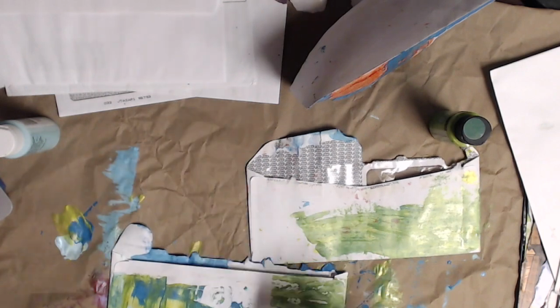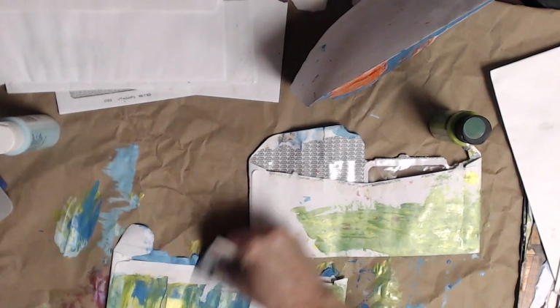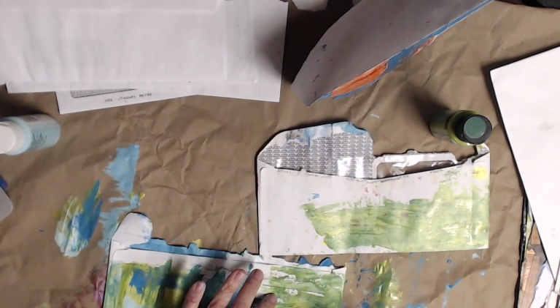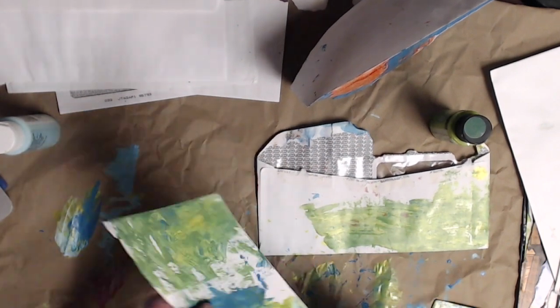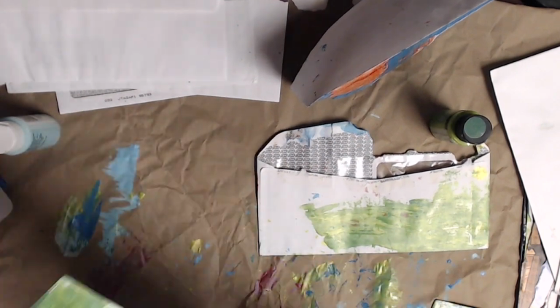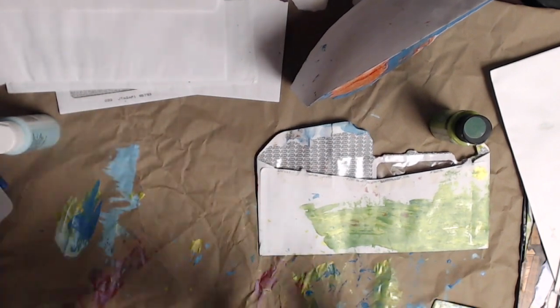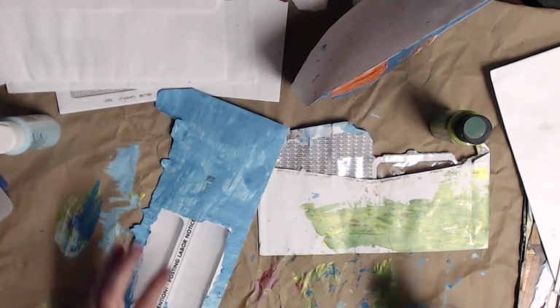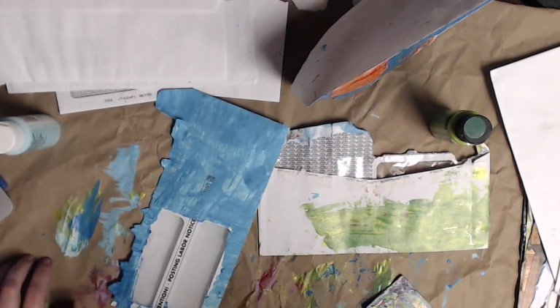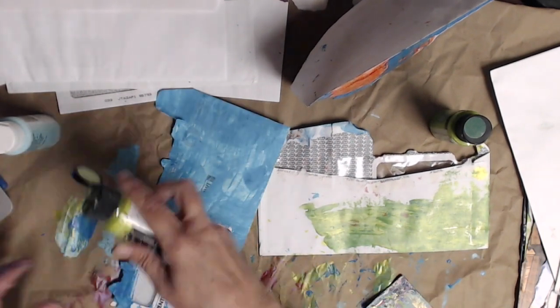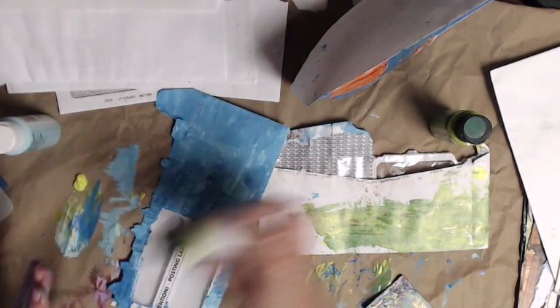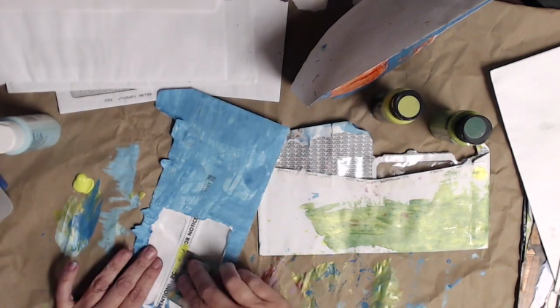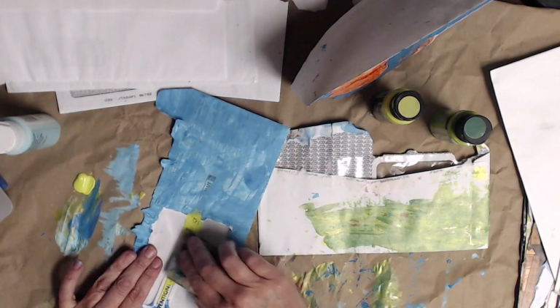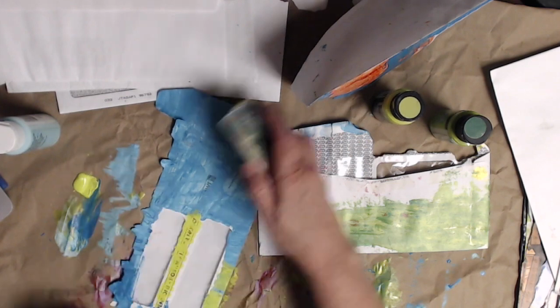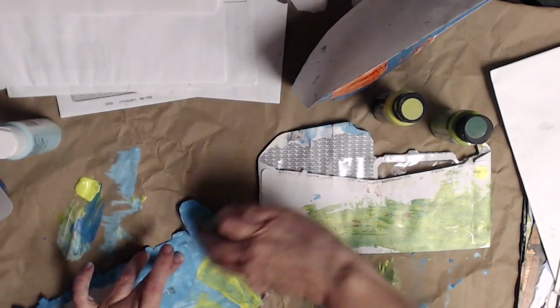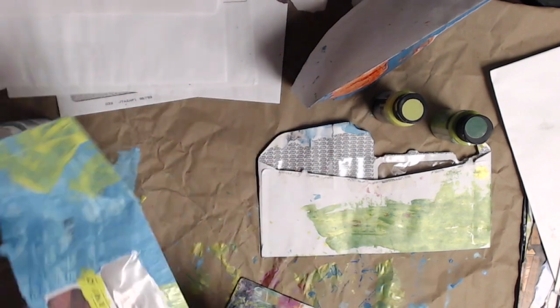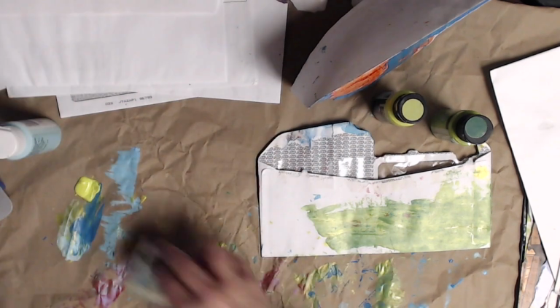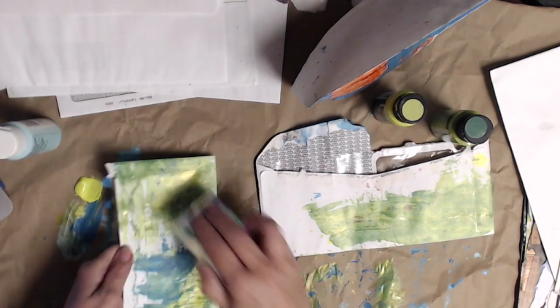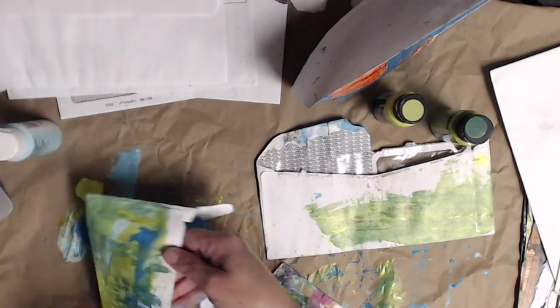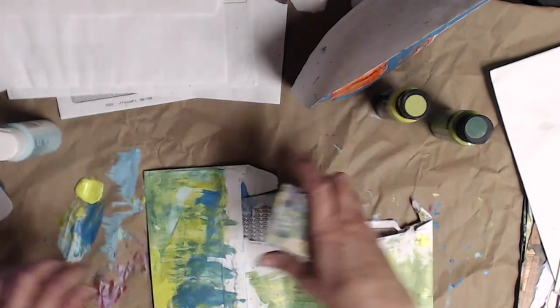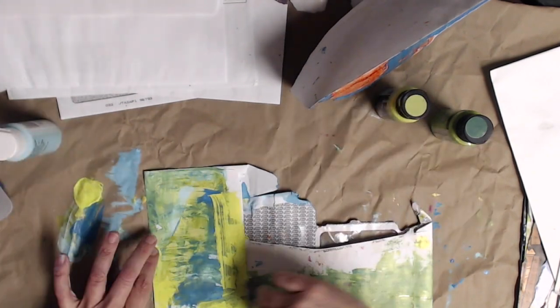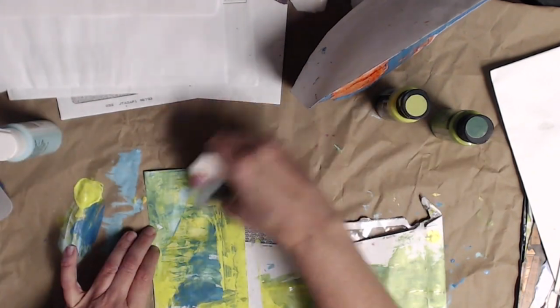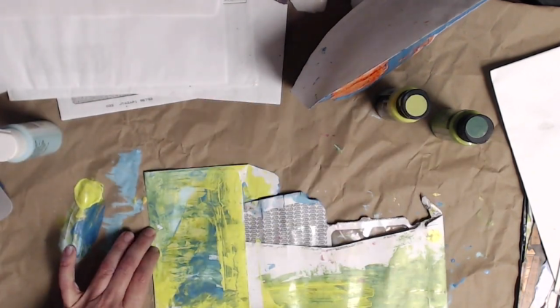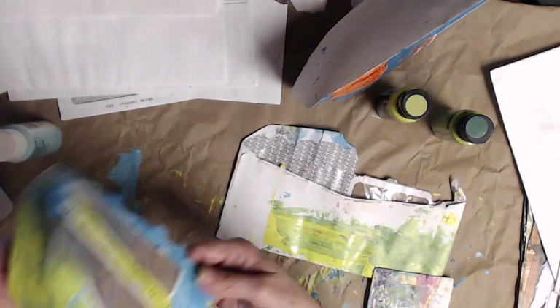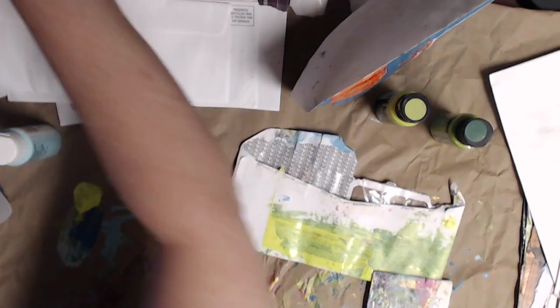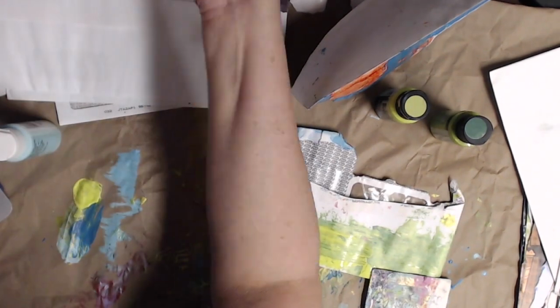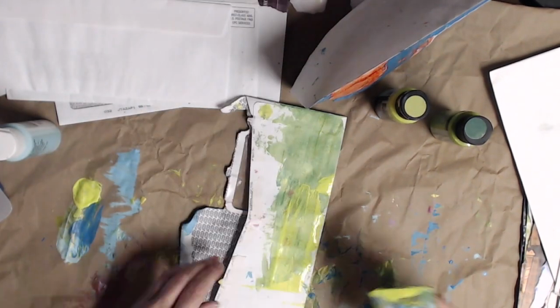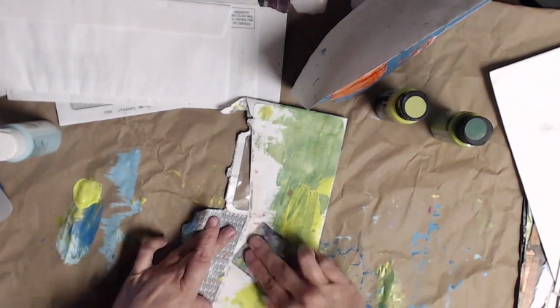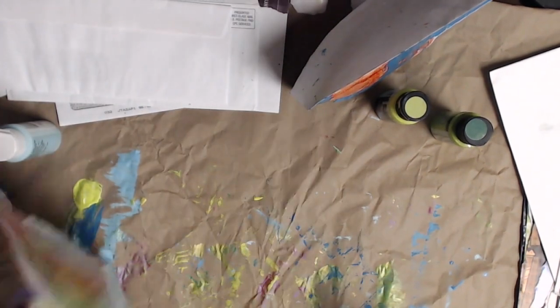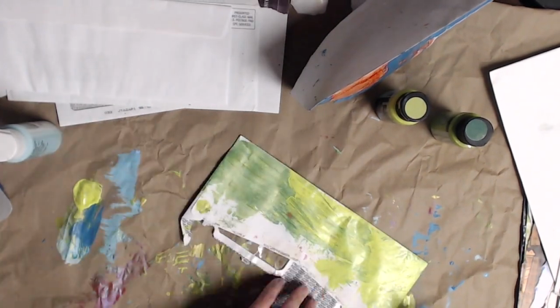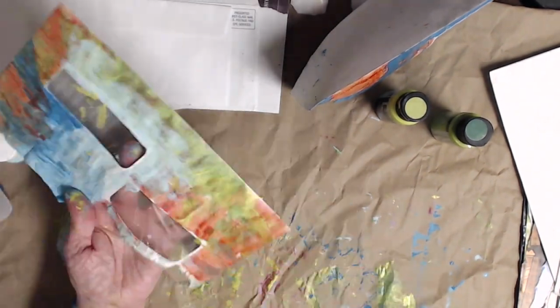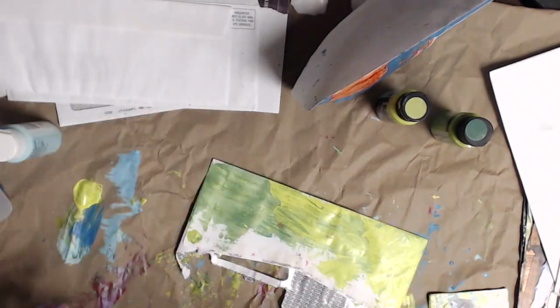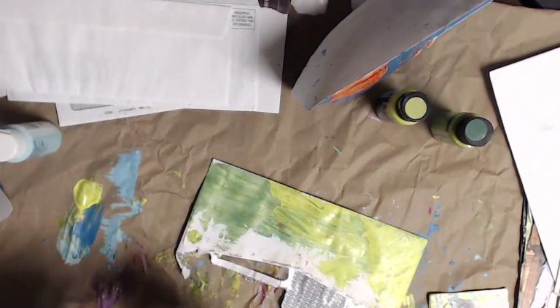I have to open them all up to dry. Also, when you paint the envelopes and stack them one inside the other, if the top of the envelope with the gummed part isn't totally used, they can stick together — just a forewarning.